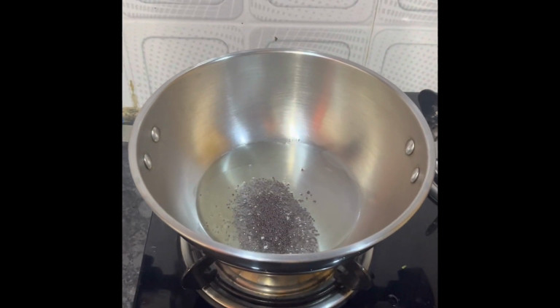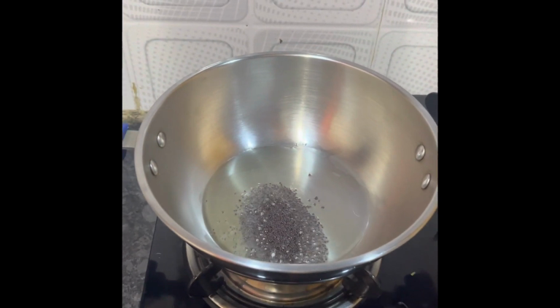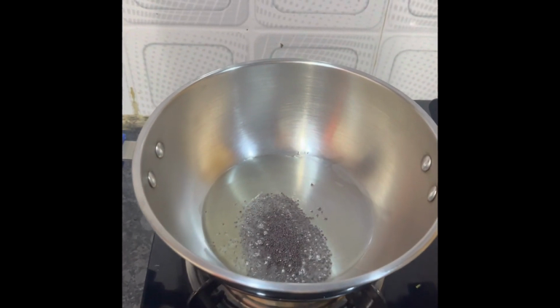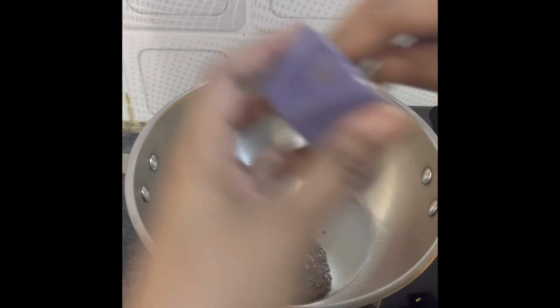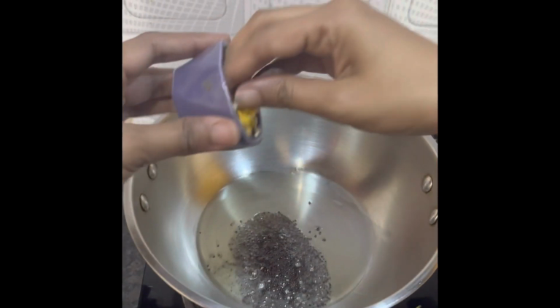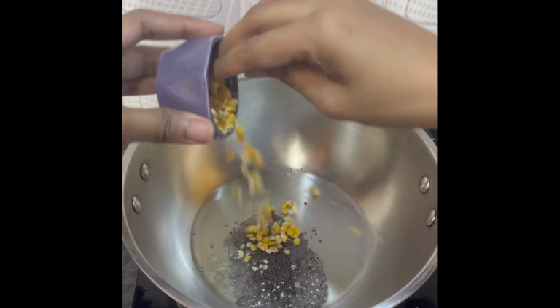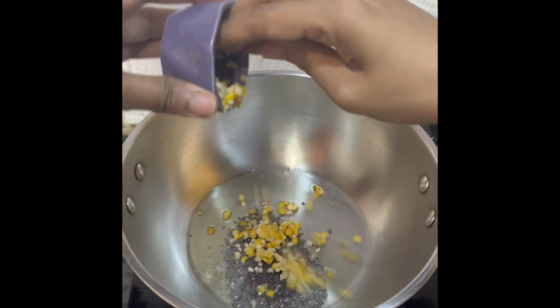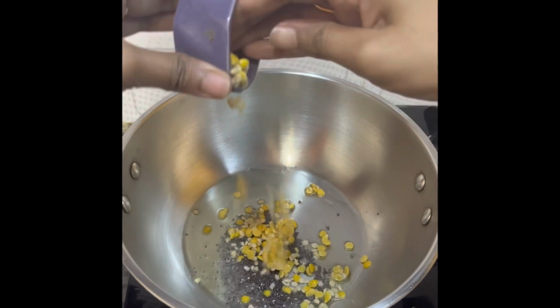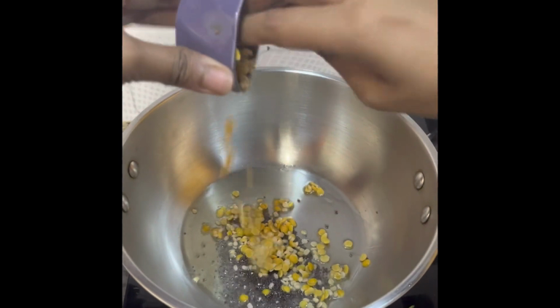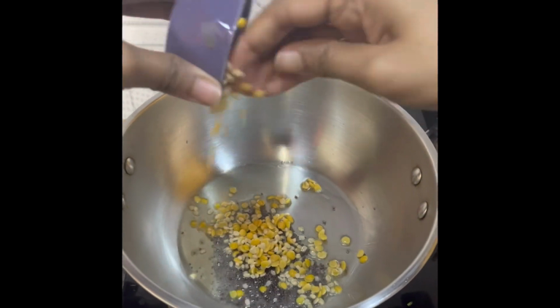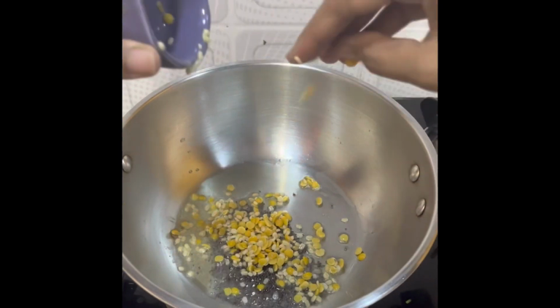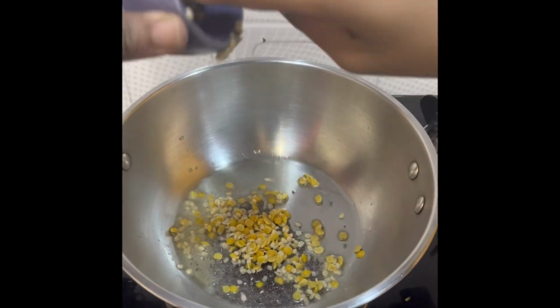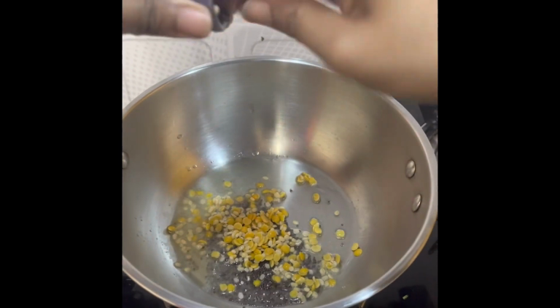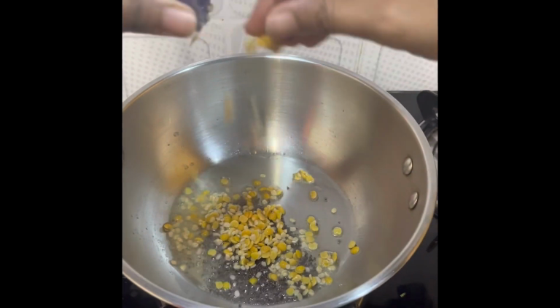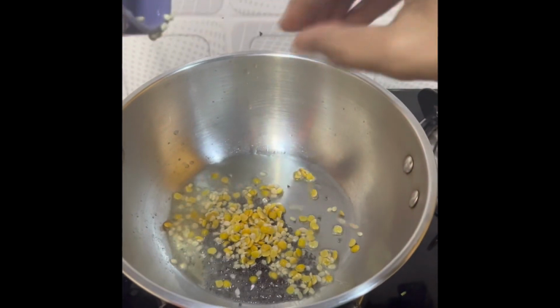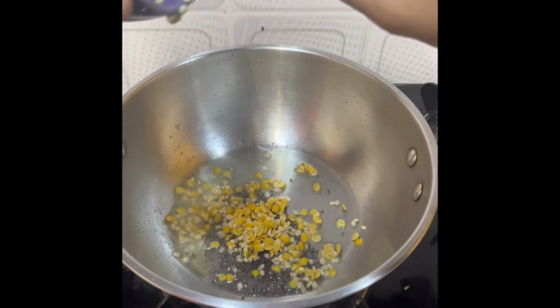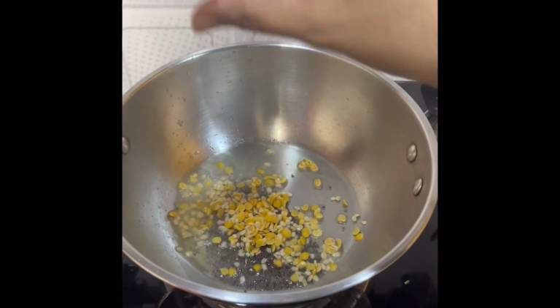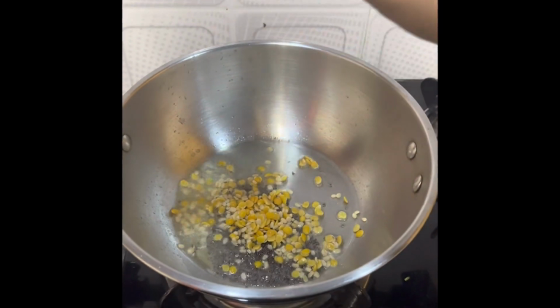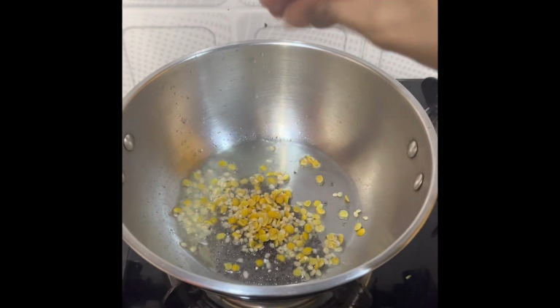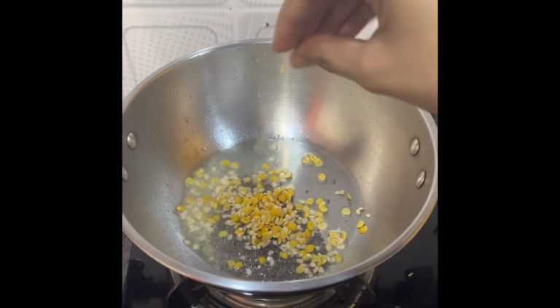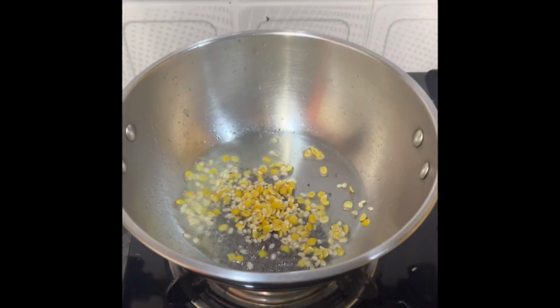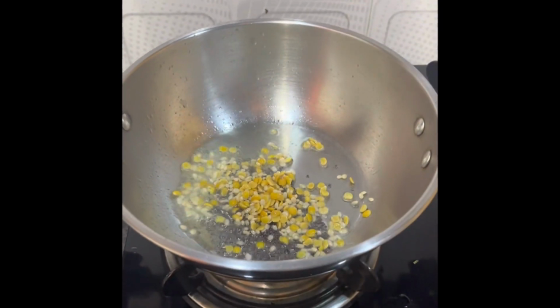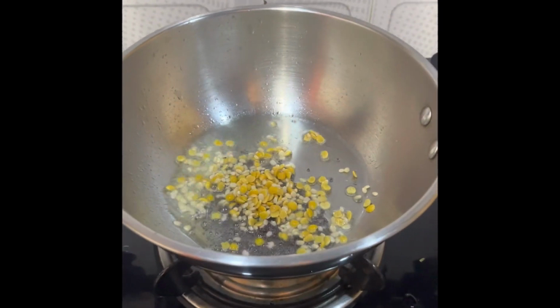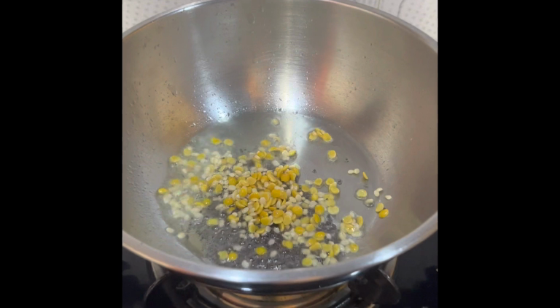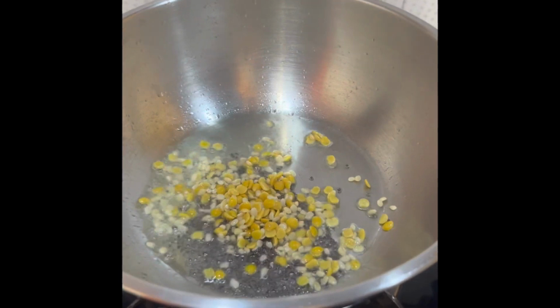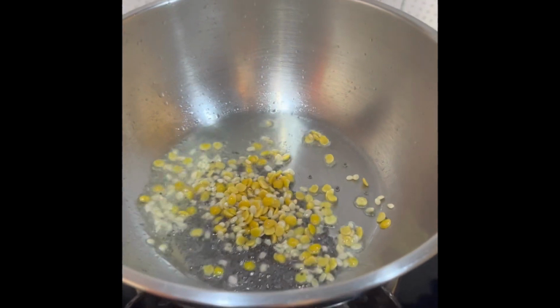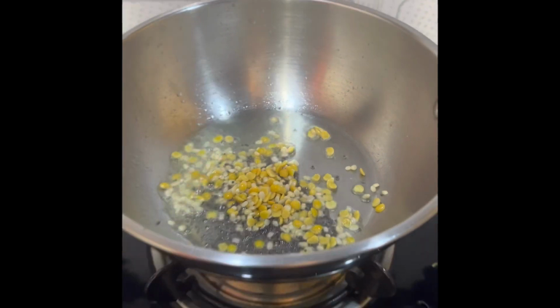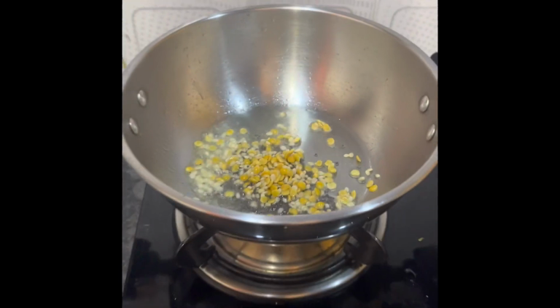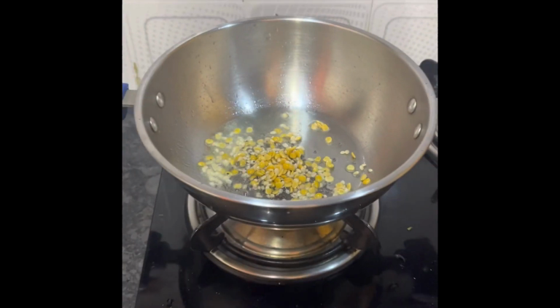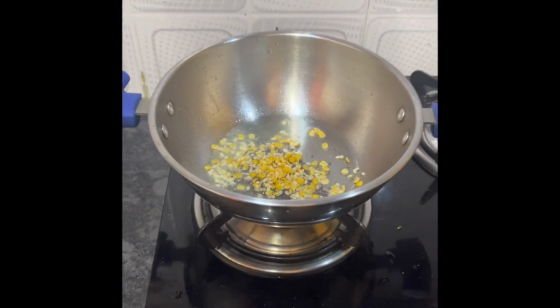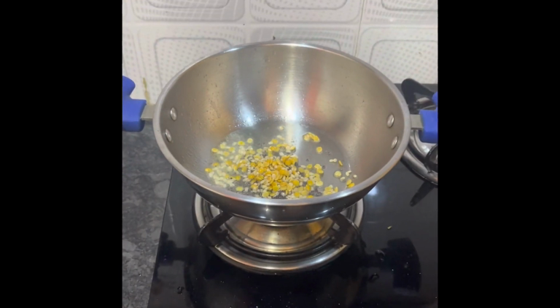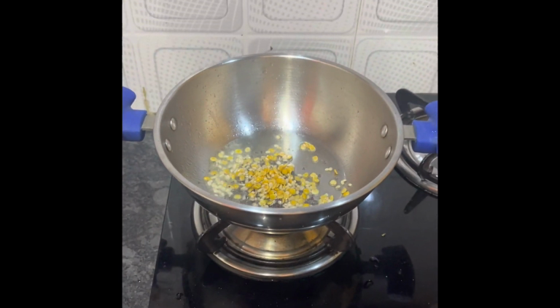That's why you will see urad daal and chana daal, which I have also added. We have added urad daal and chana daal. Now we will mix it properly.